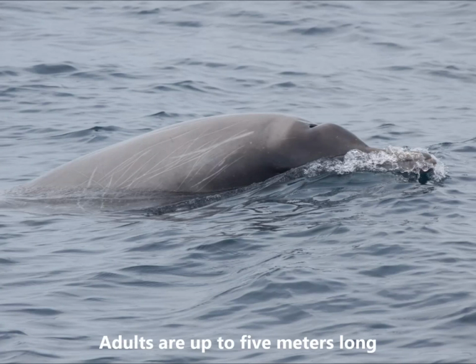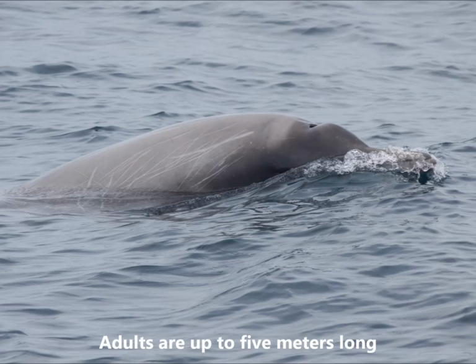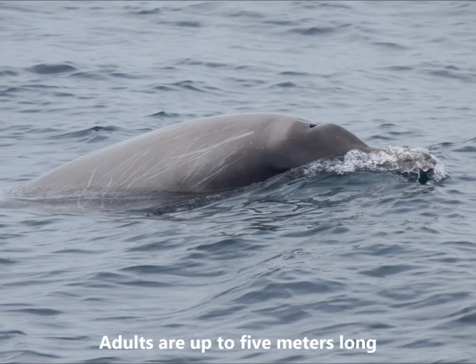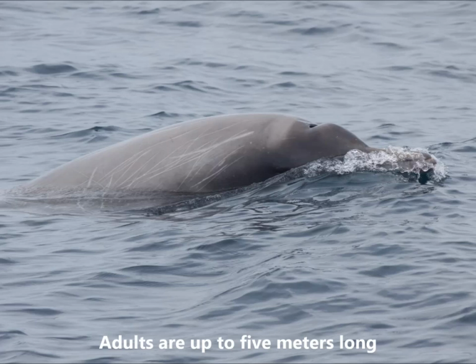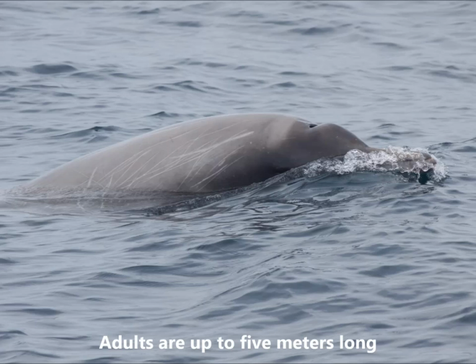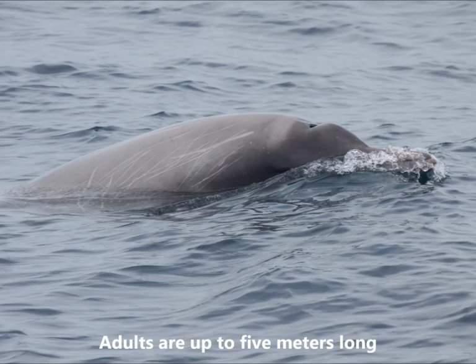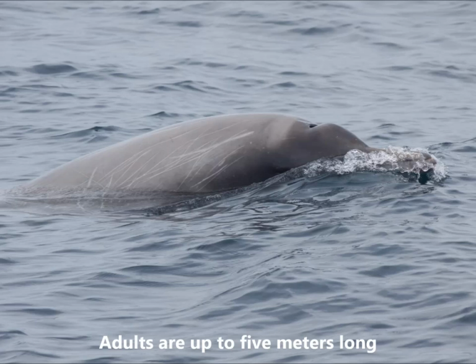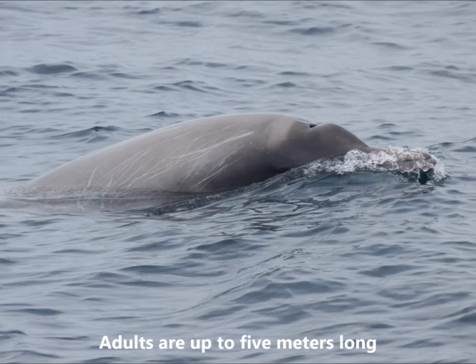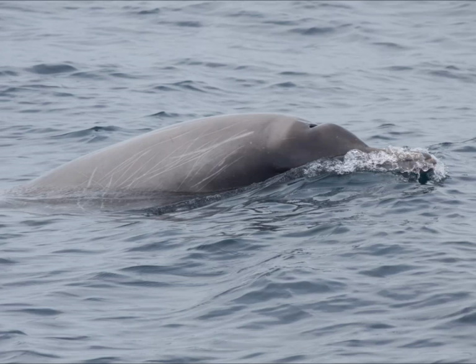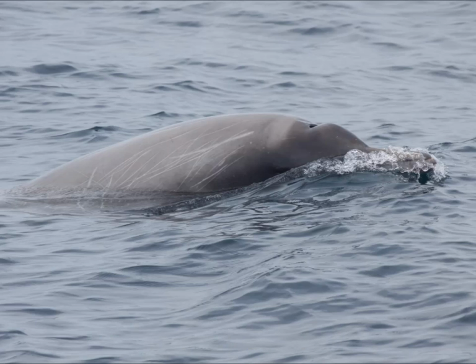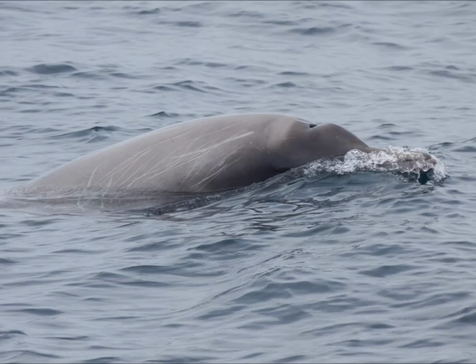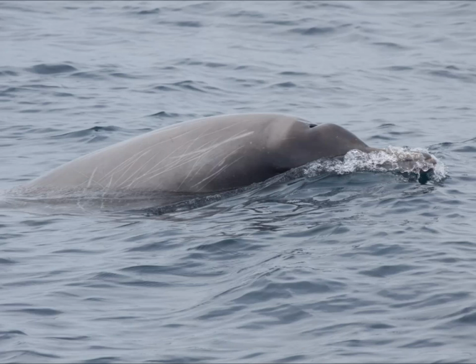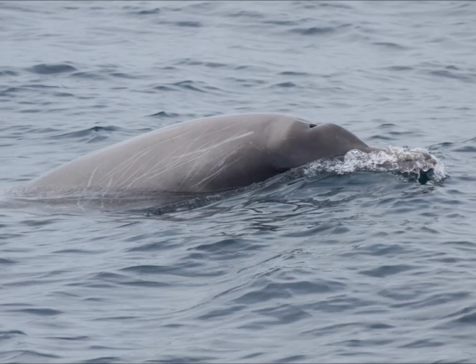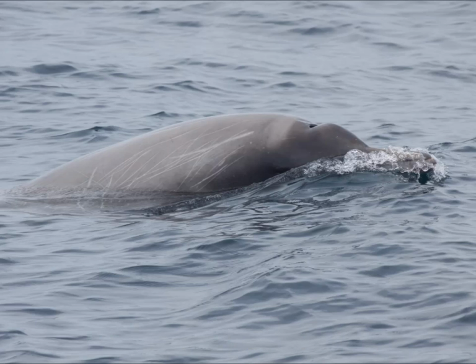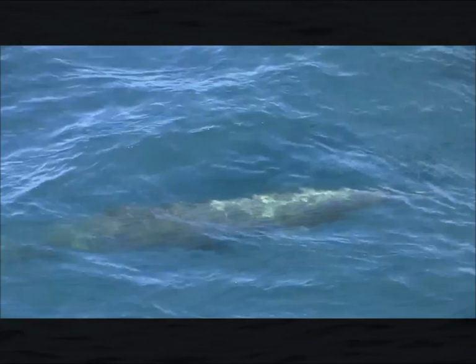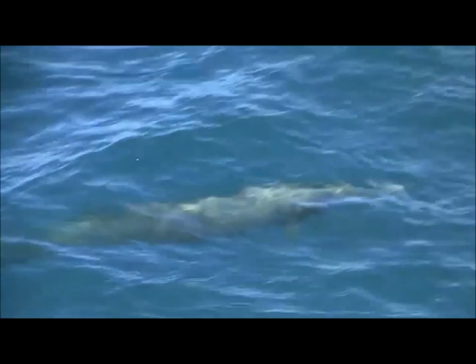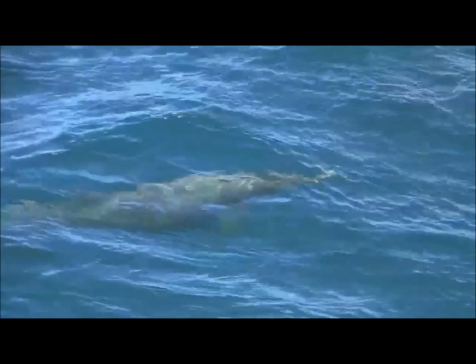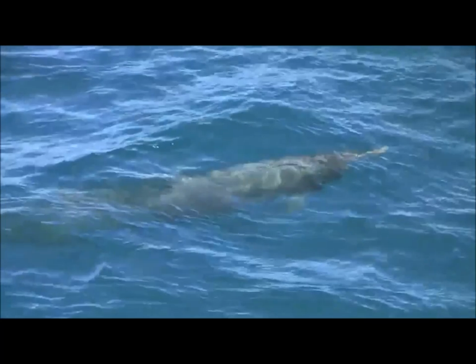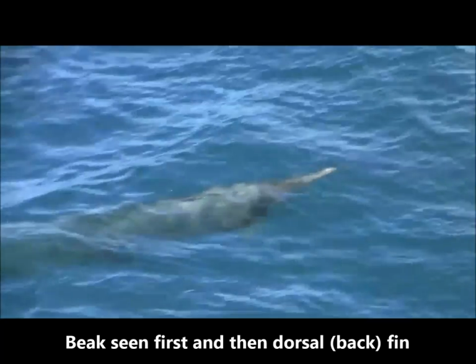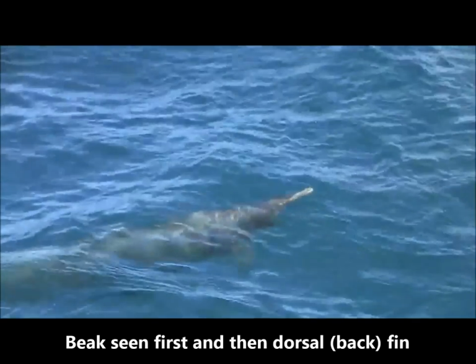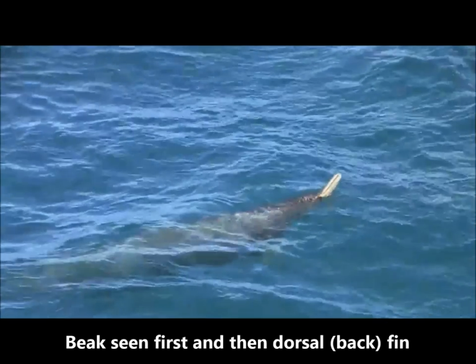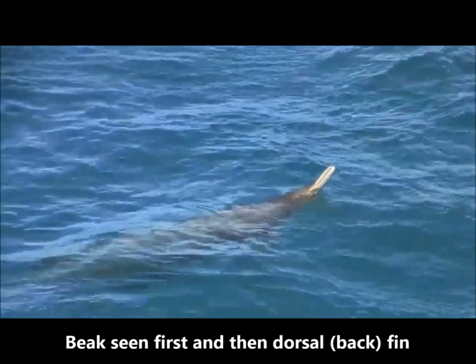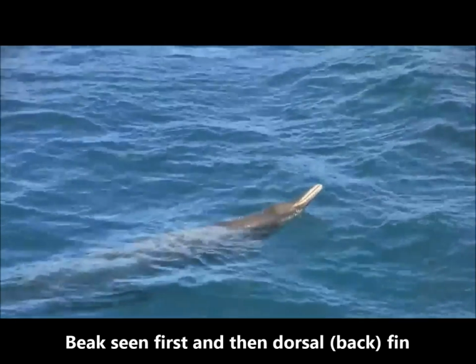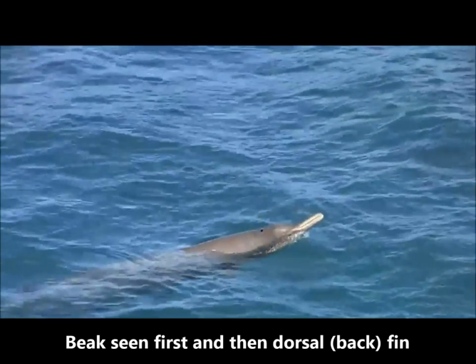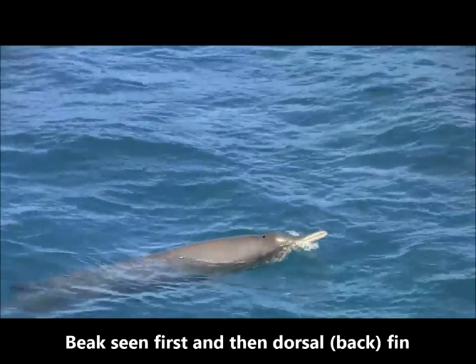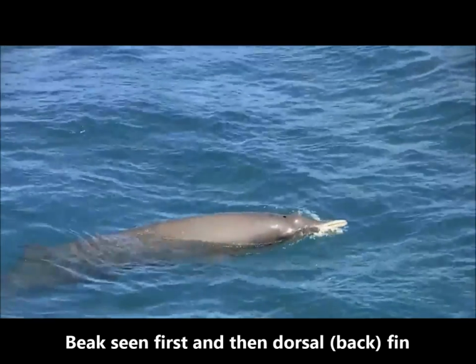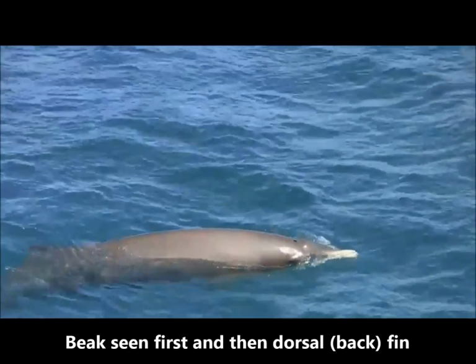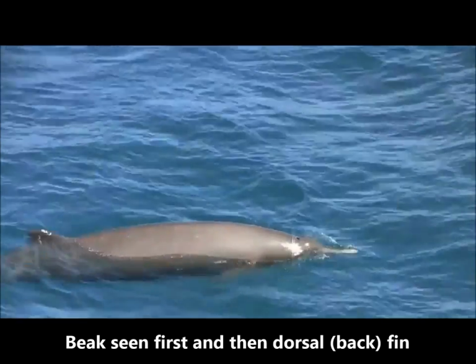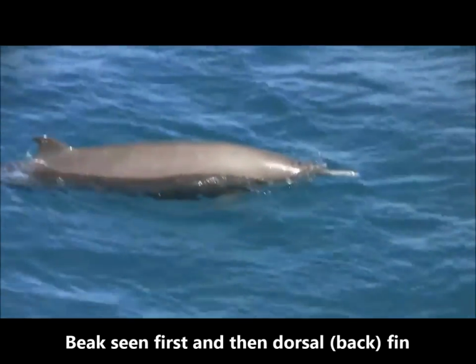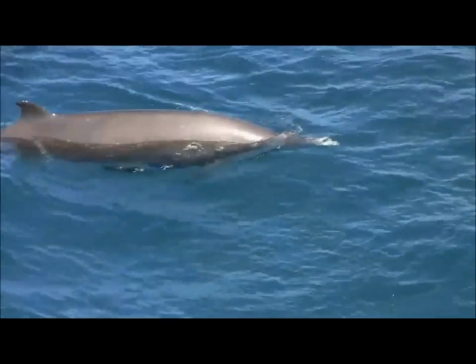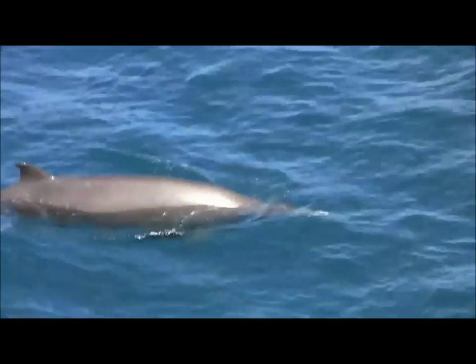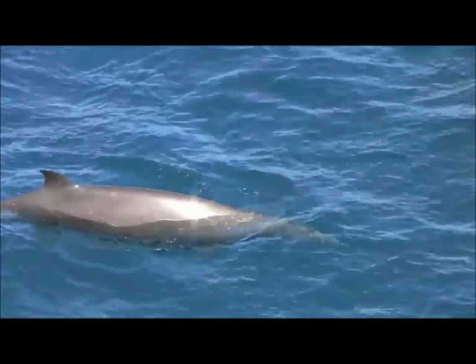Adult Sourbees beaked whales can be up to five metres in length. When Sourbees beaked whales come to the surface, we see their beak first and then their dorsal fin. They rarely raise their flukes or tails when diving.